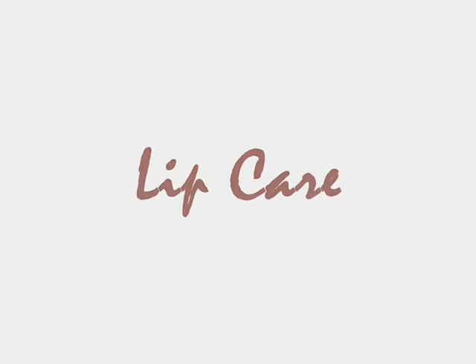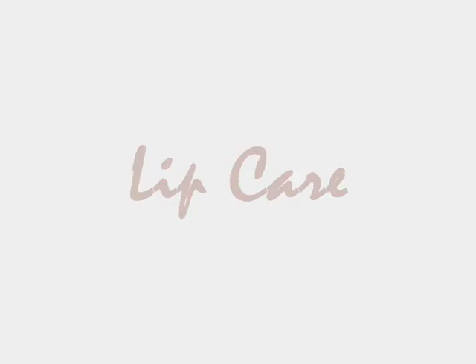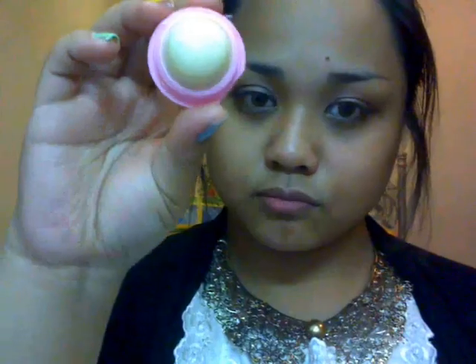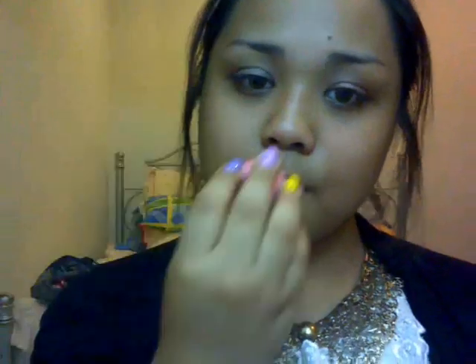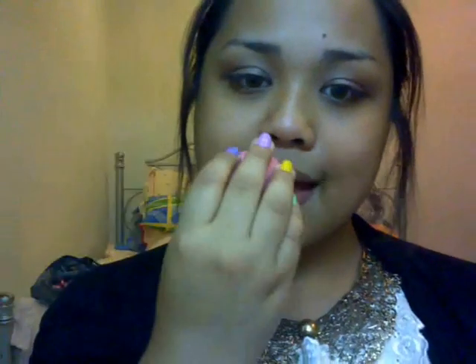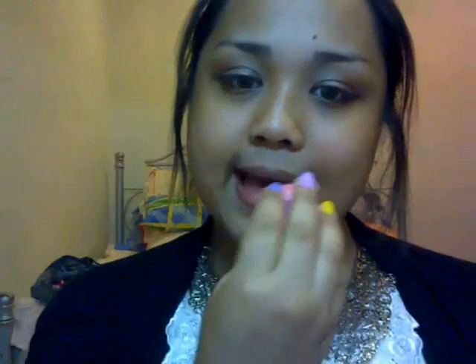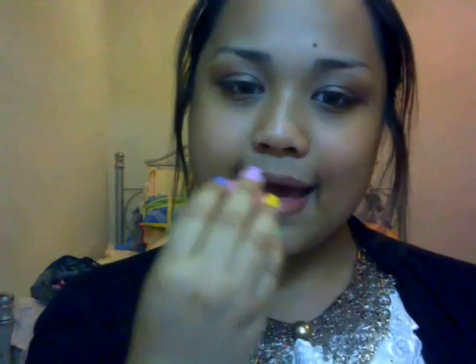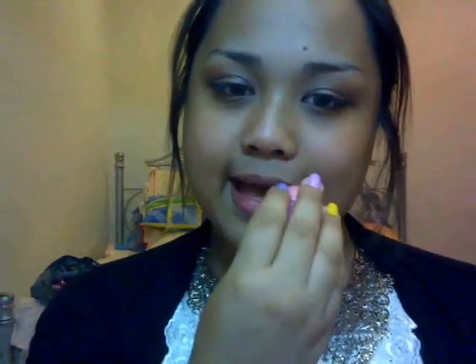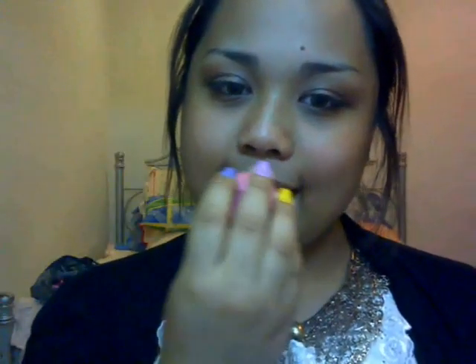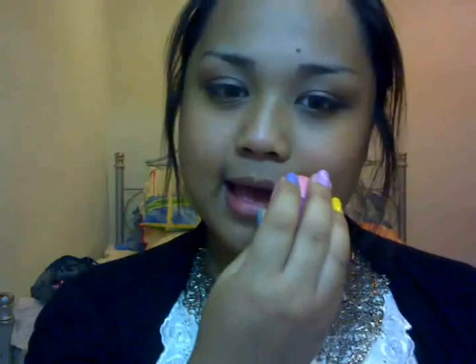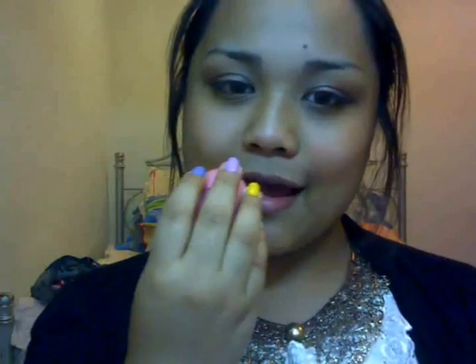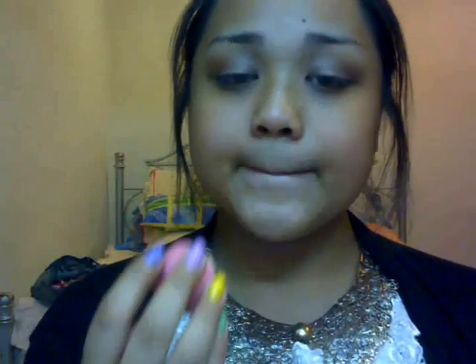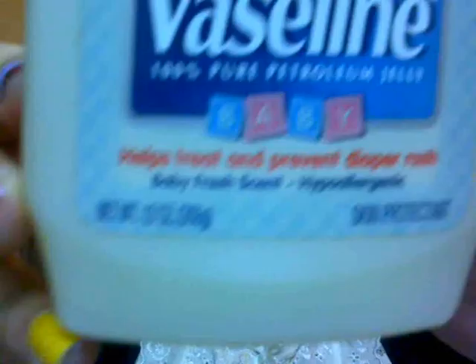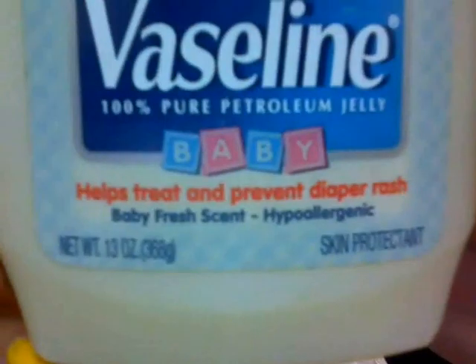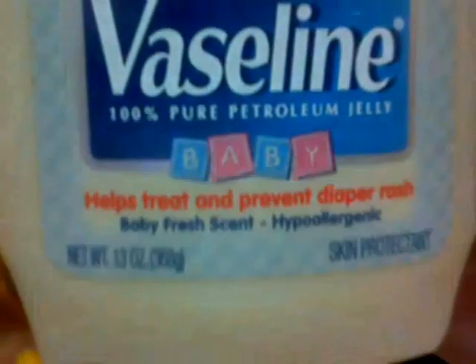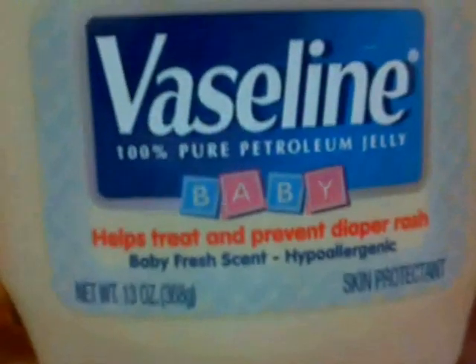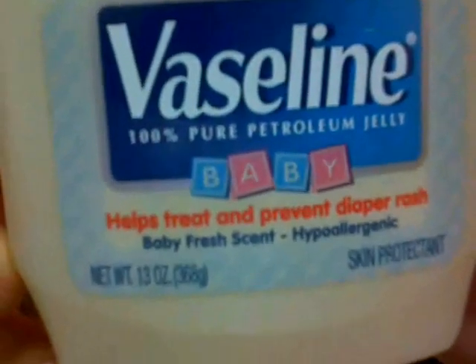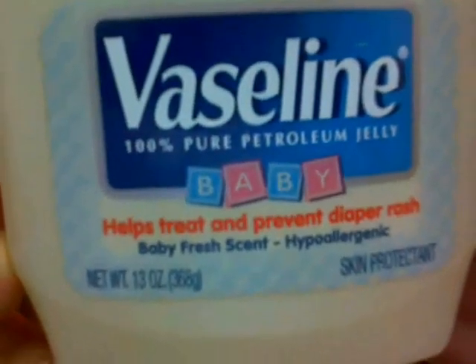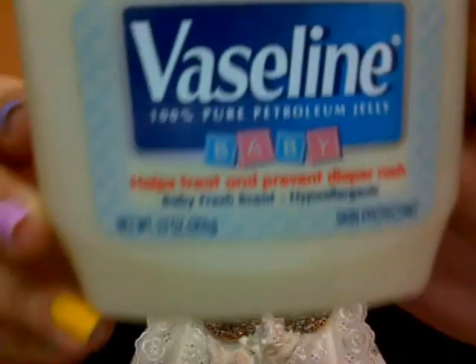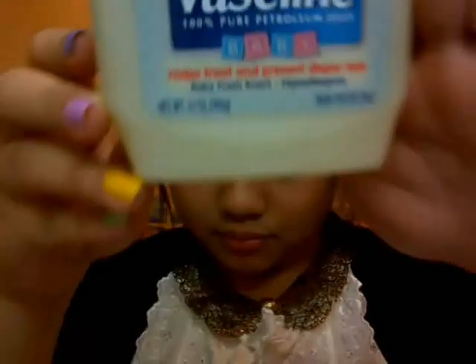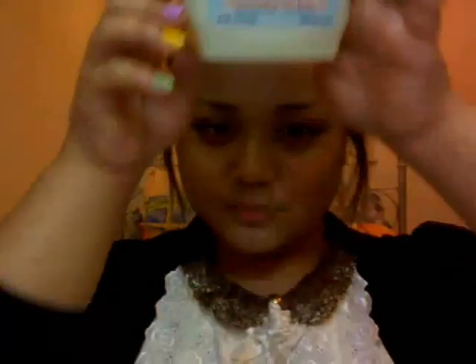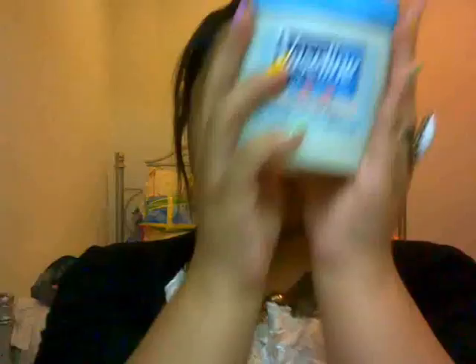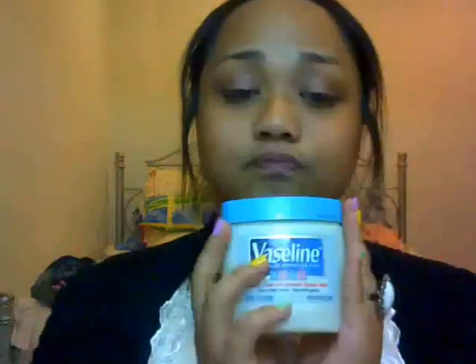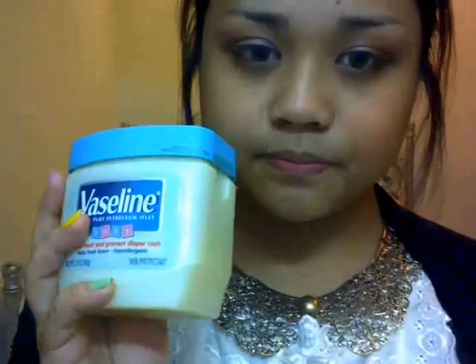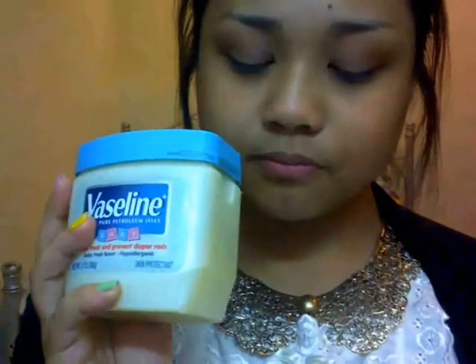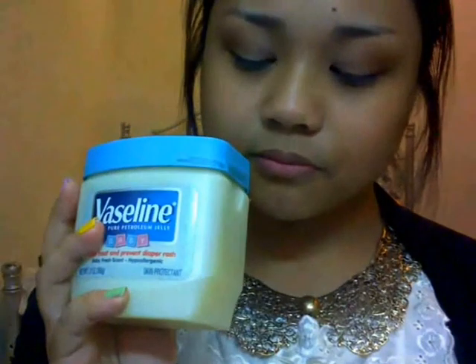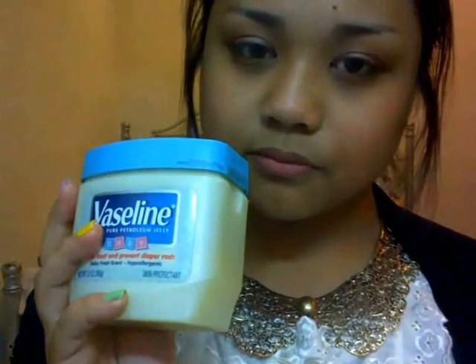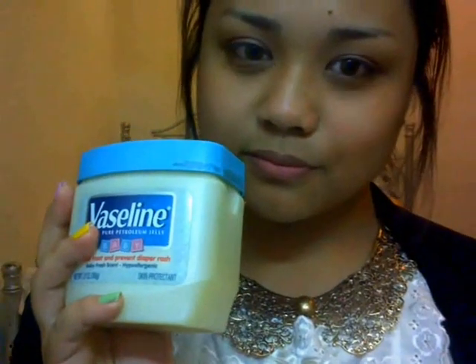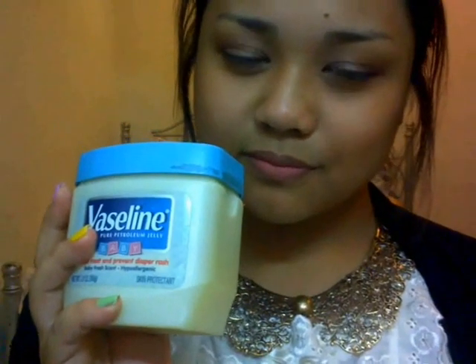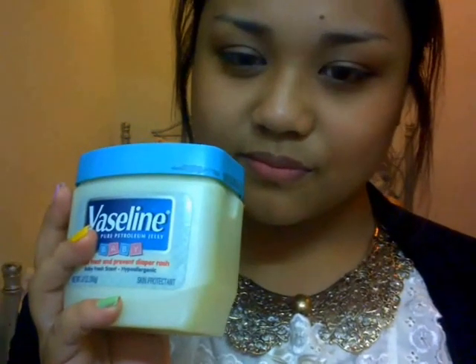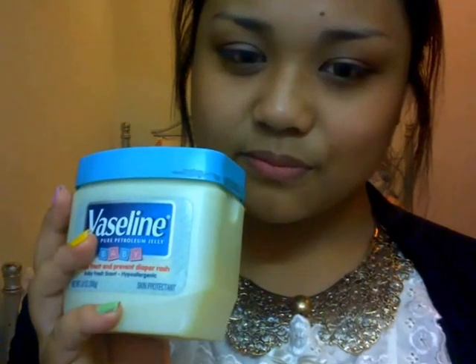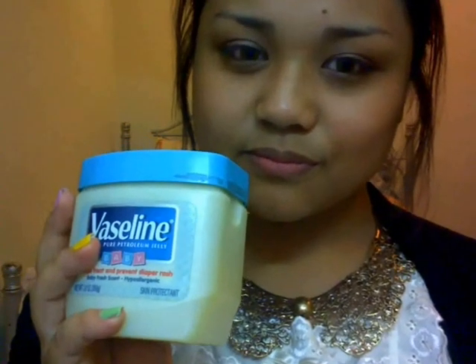If you have dry or chapped lips, use your lip balm, or if that doesn't work, you can use Vaseline. It's a petroleum jelly and it's really effective when your lips are chapped and dry.